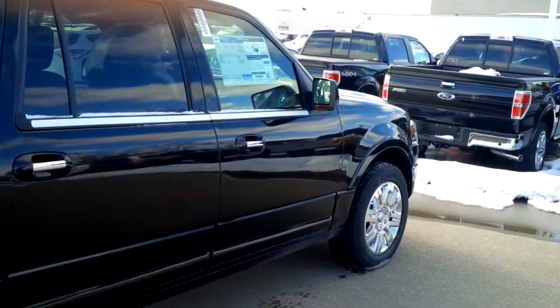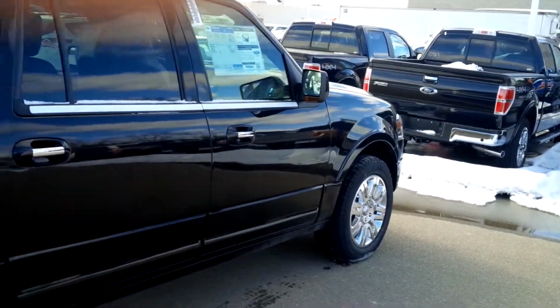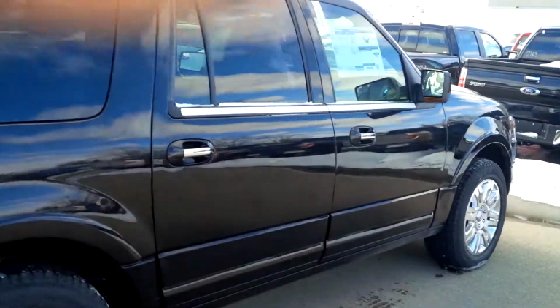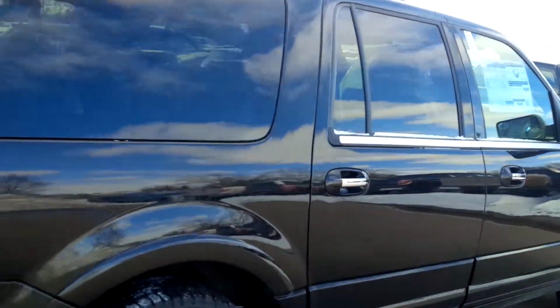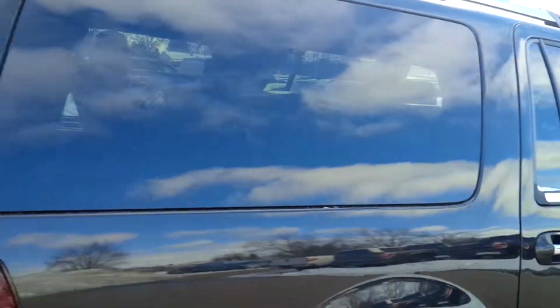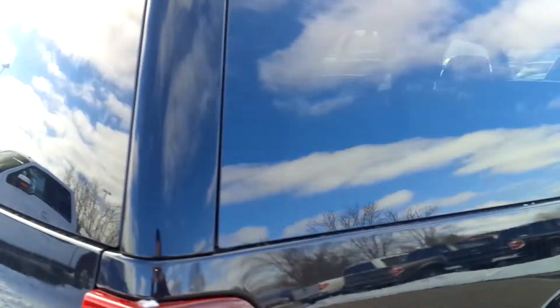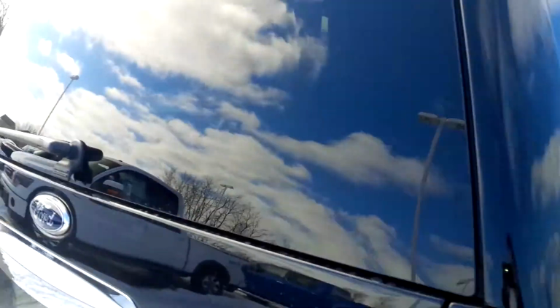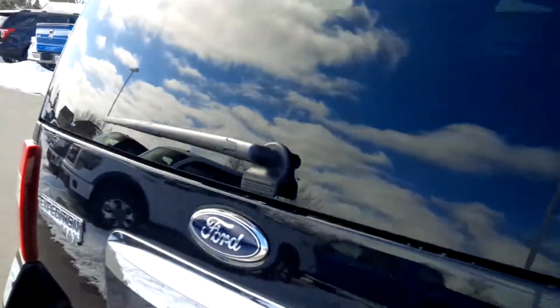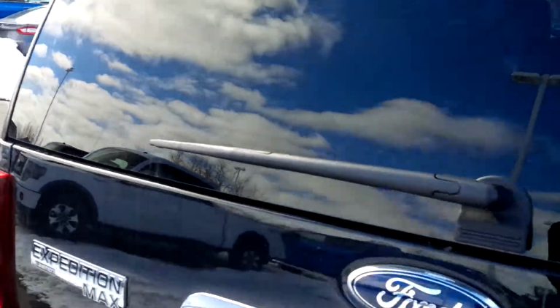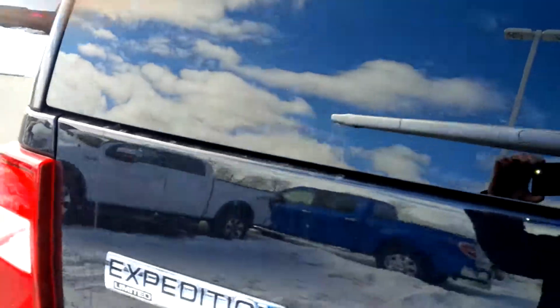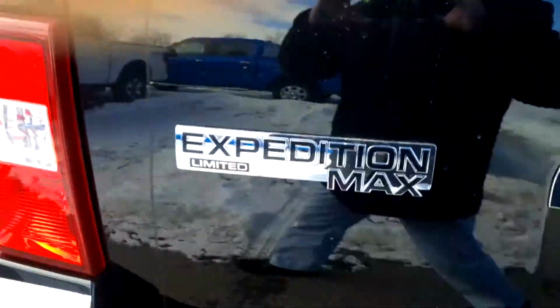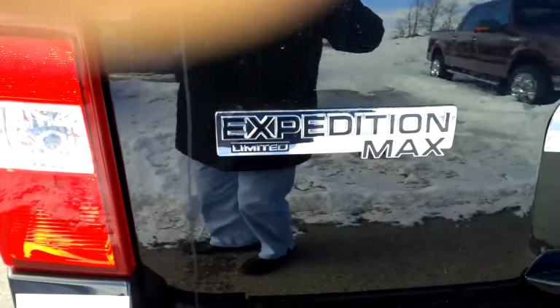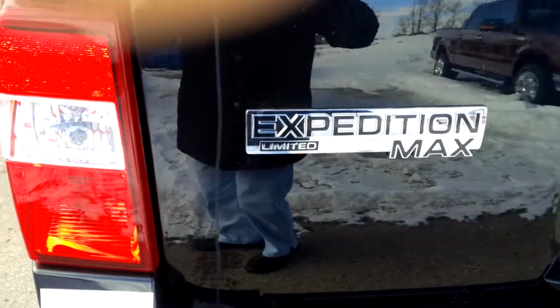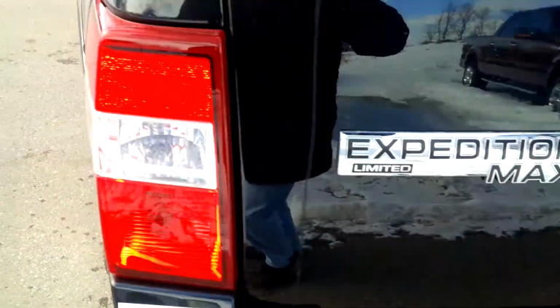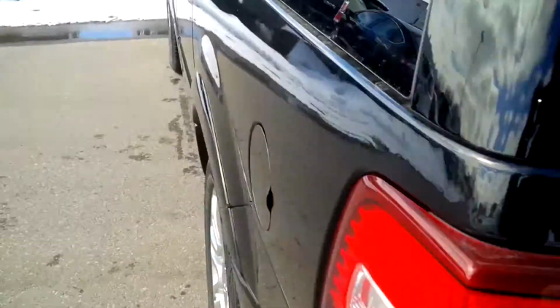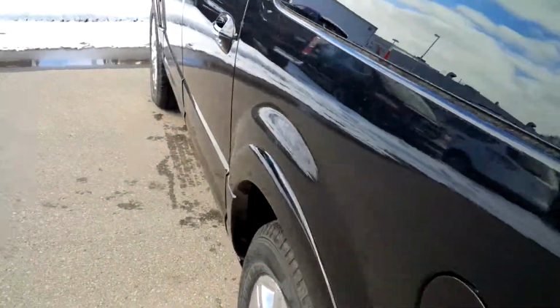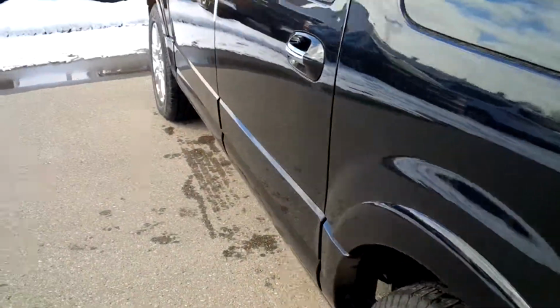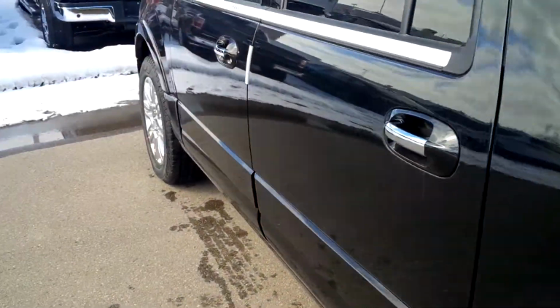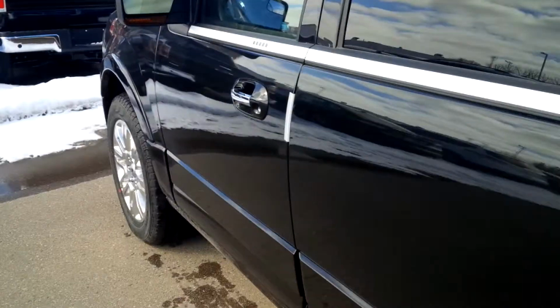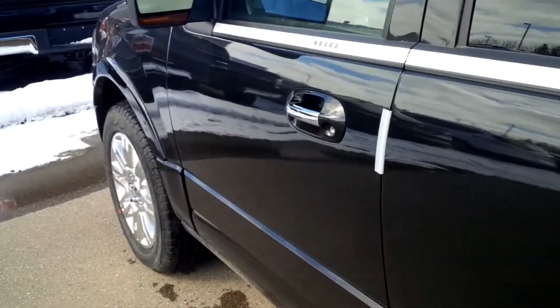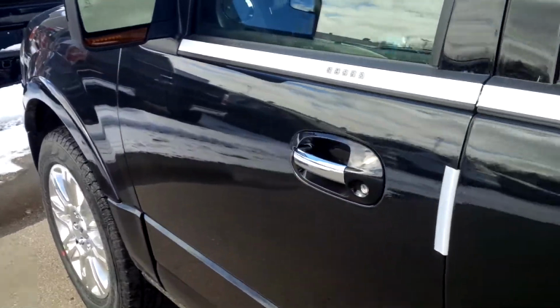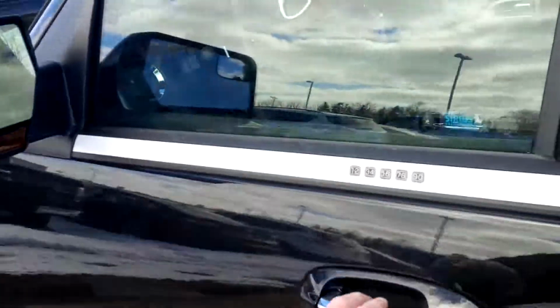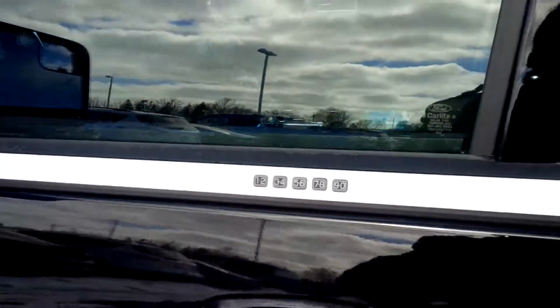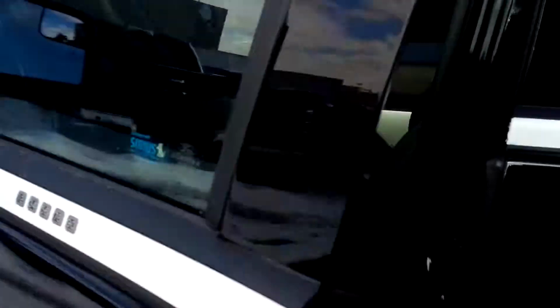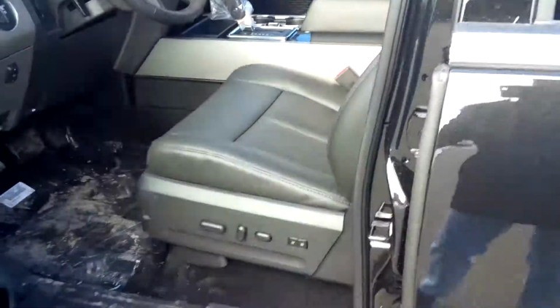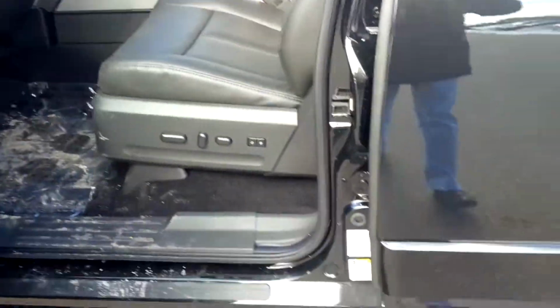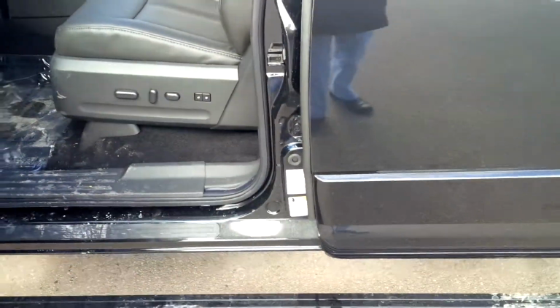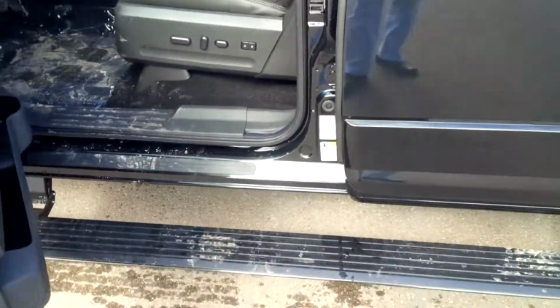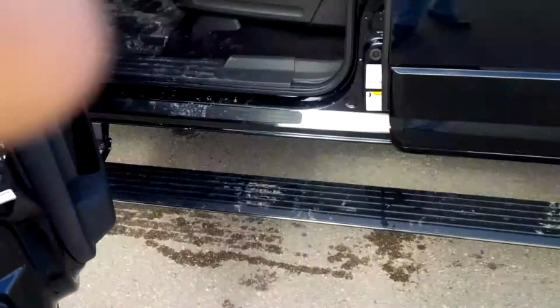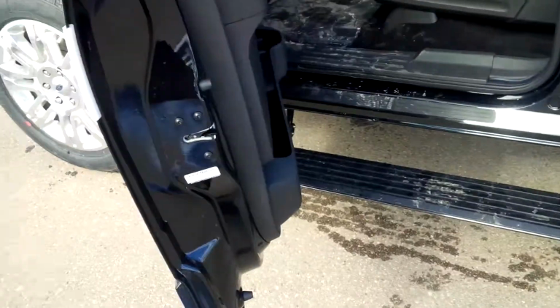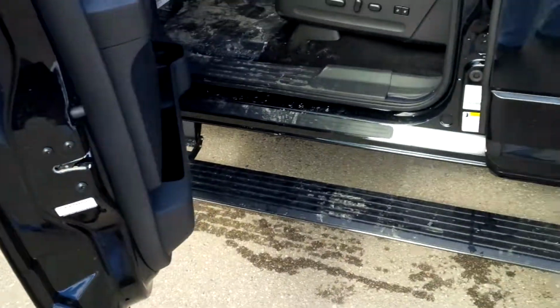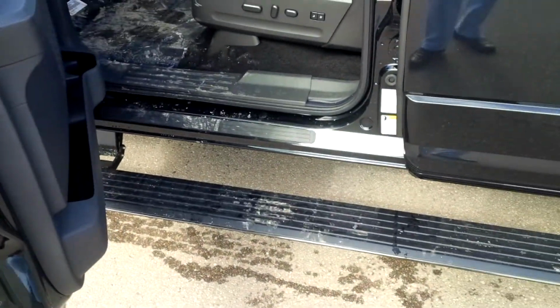Black on black color code. And also looking at those running boards that I was talking about — you can see them right there on the vehicle.